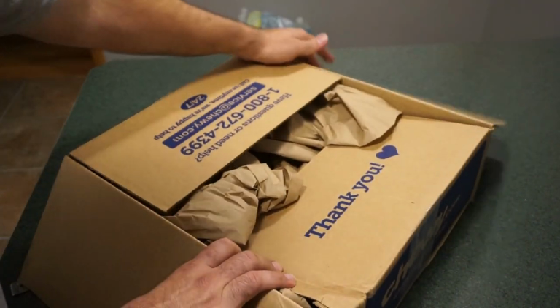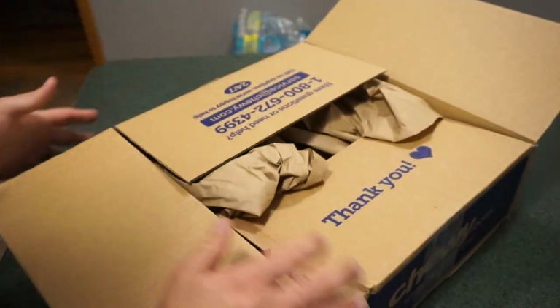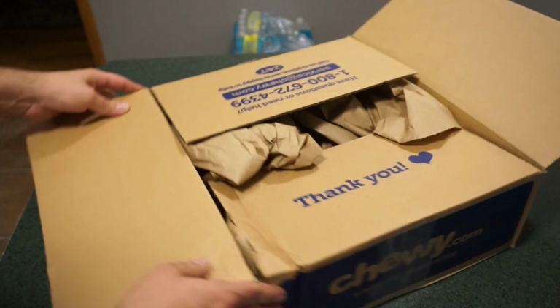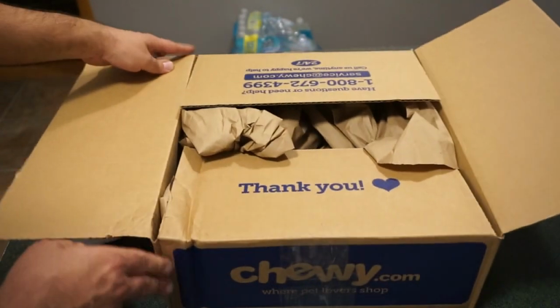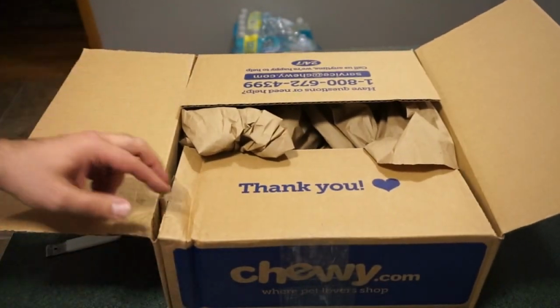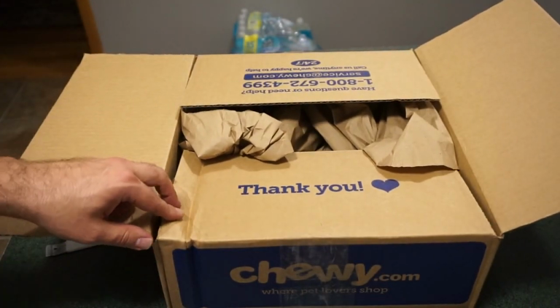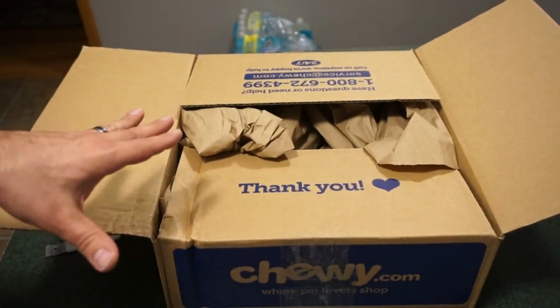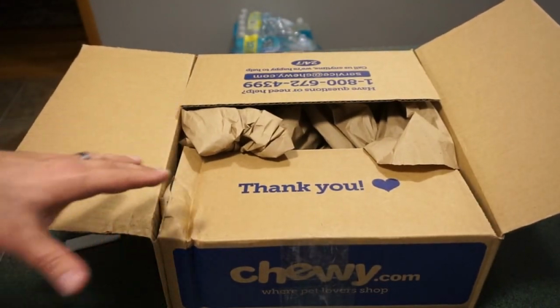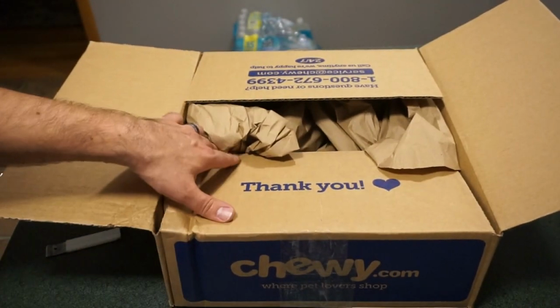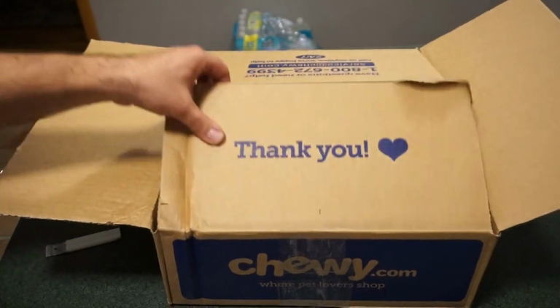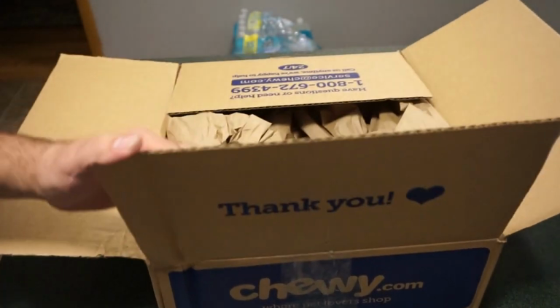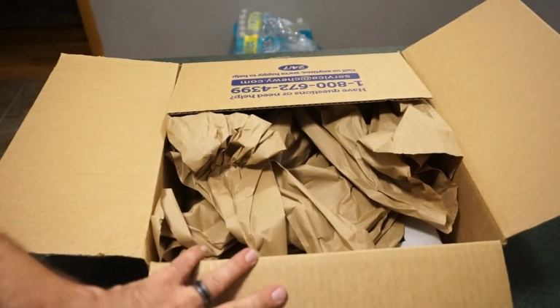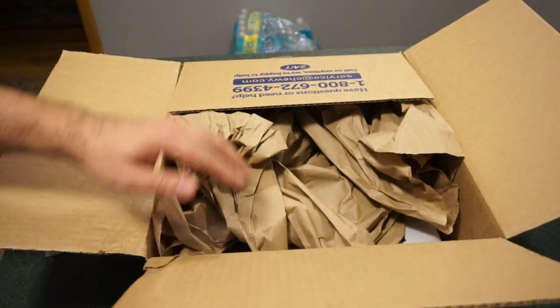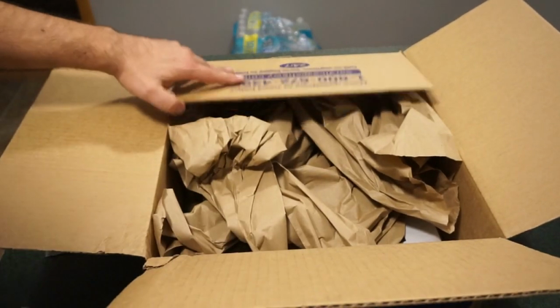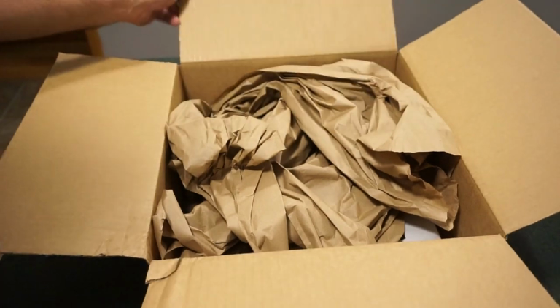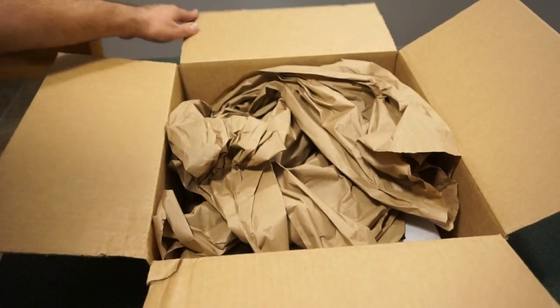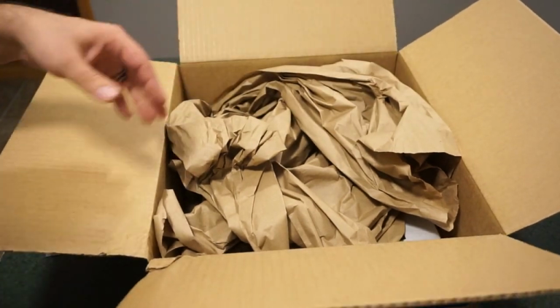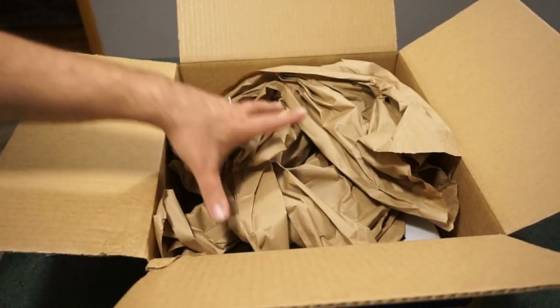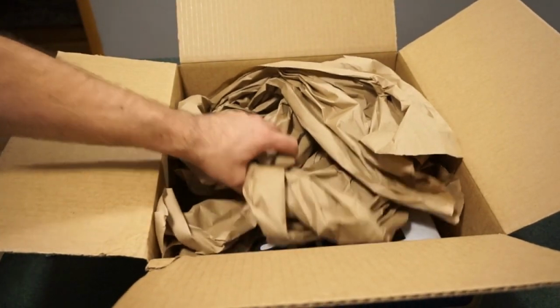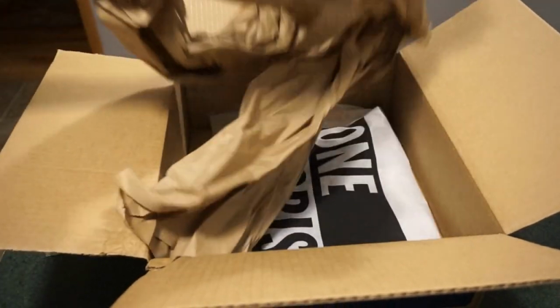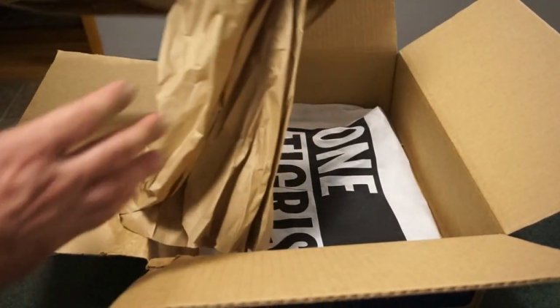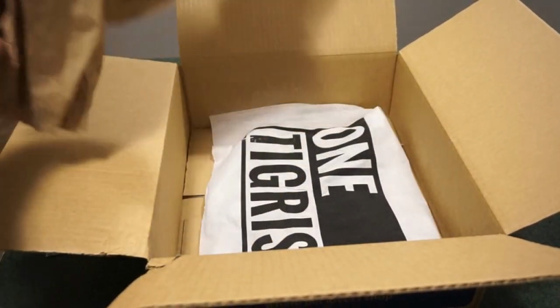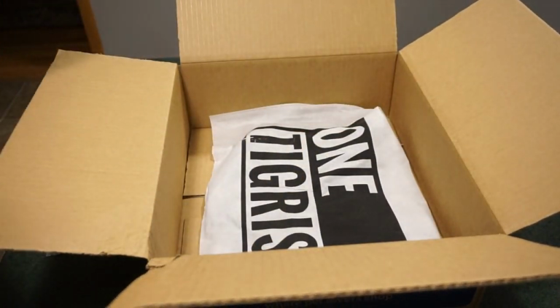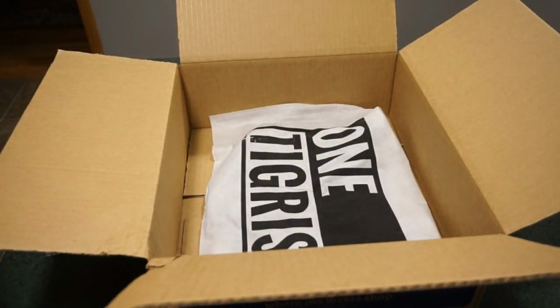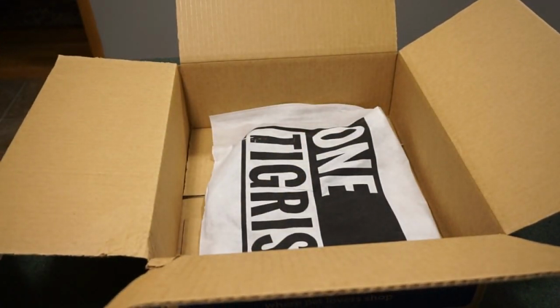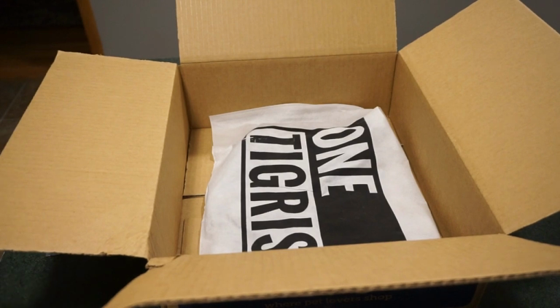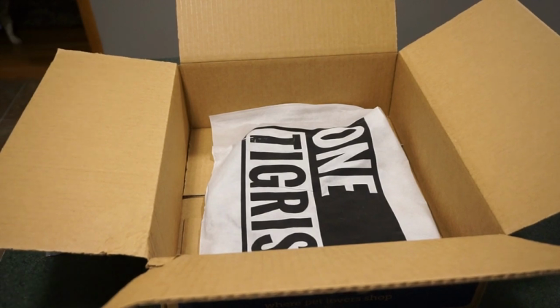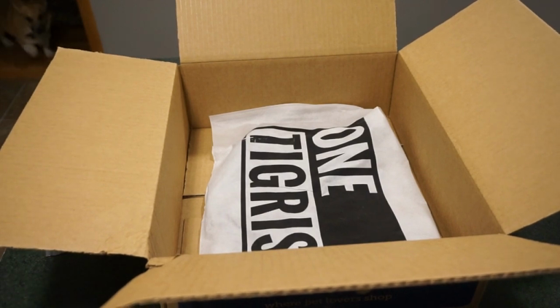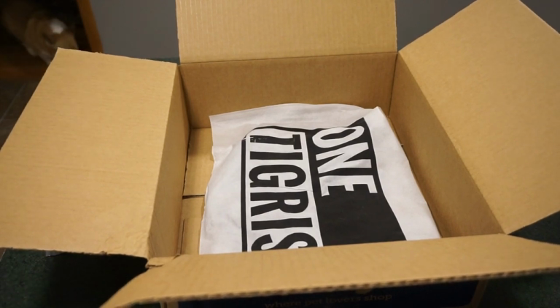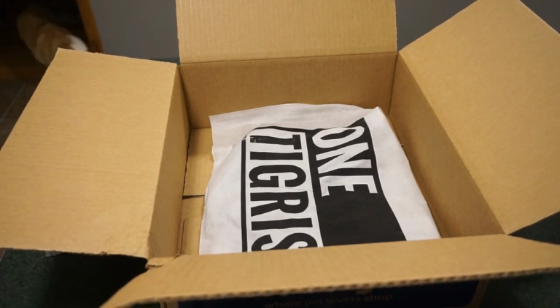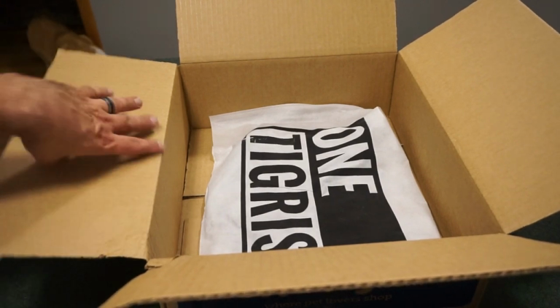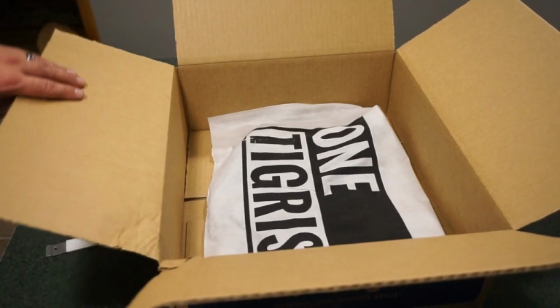There's a little thank you from Chewy.com. We ordered this and literally got it in about five days — it showed up at our doorstep. I live in central Nebraska, so that's pretty quick shipping.